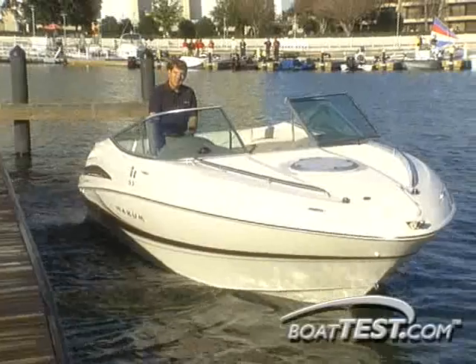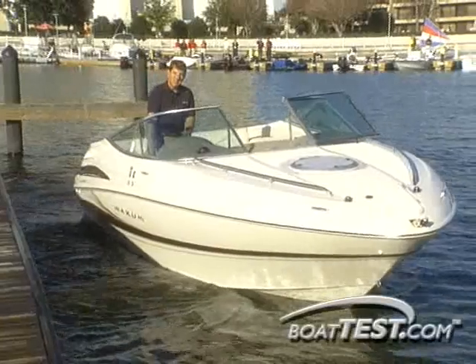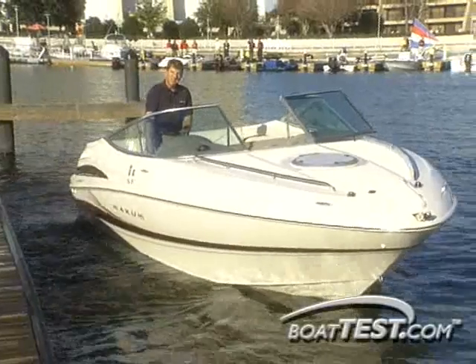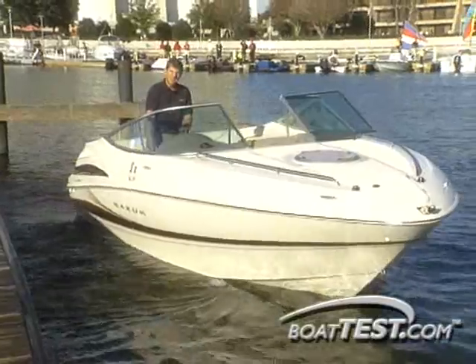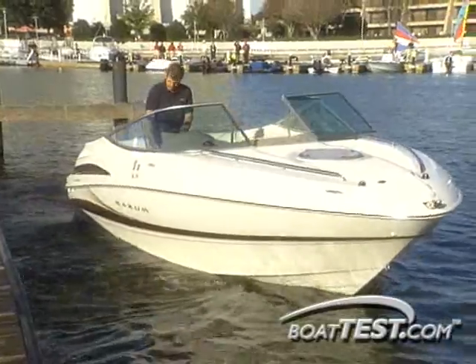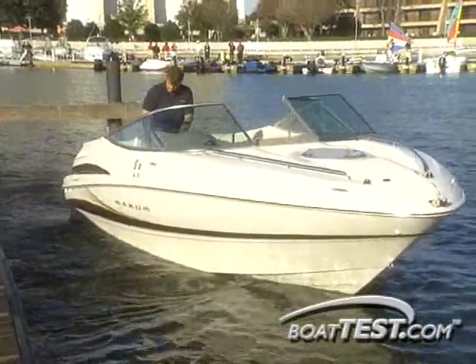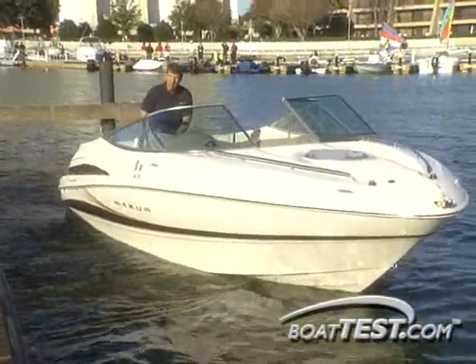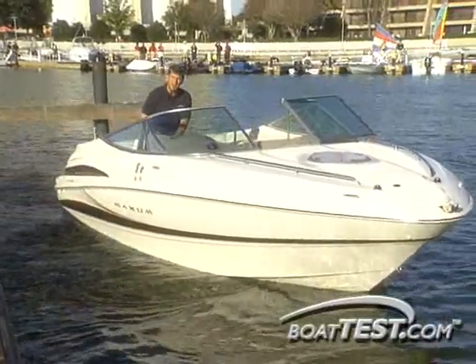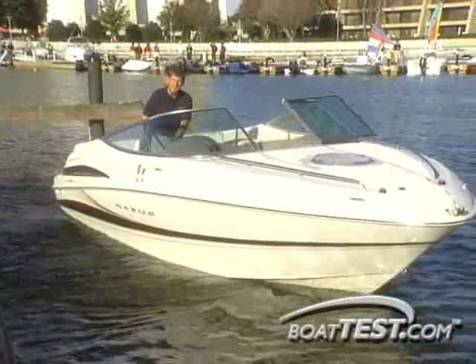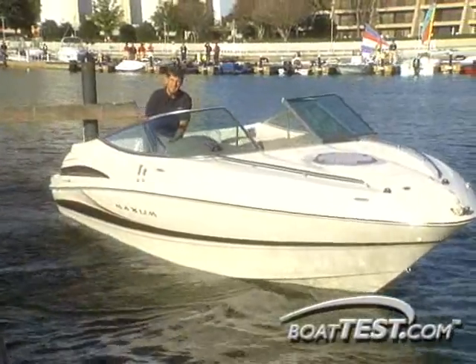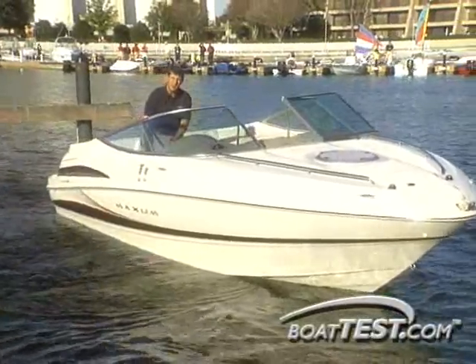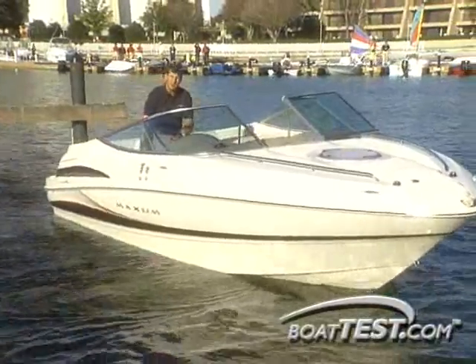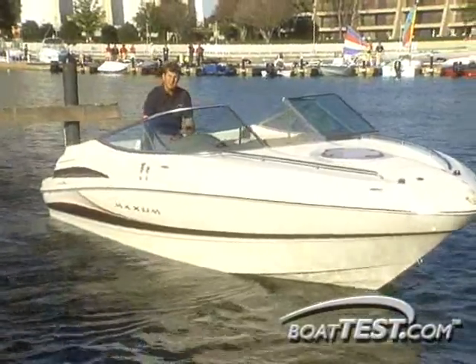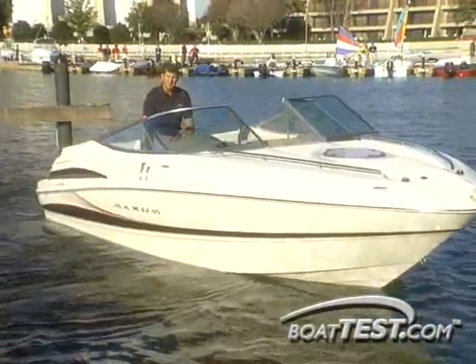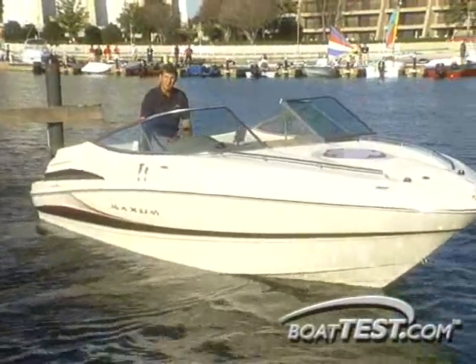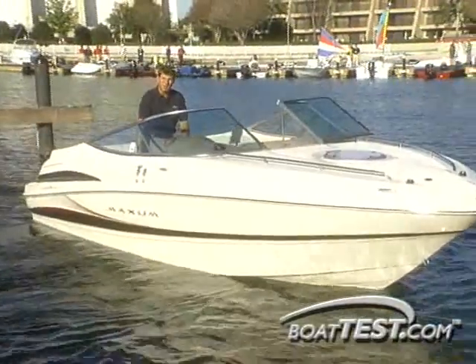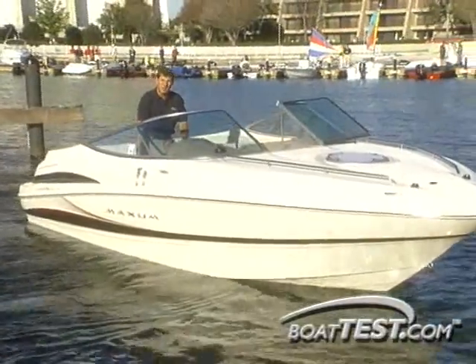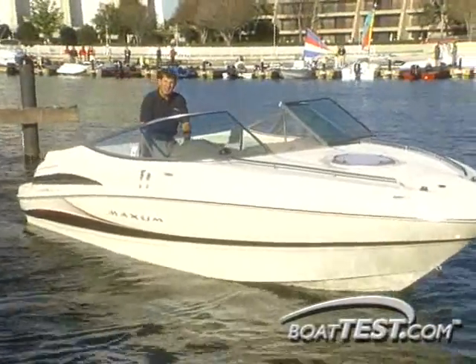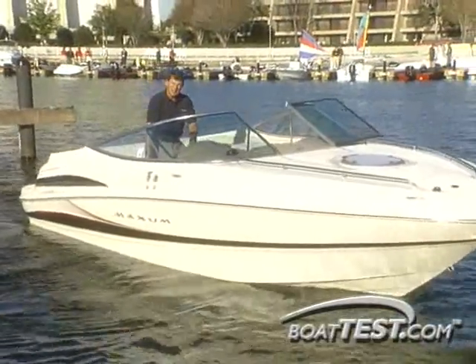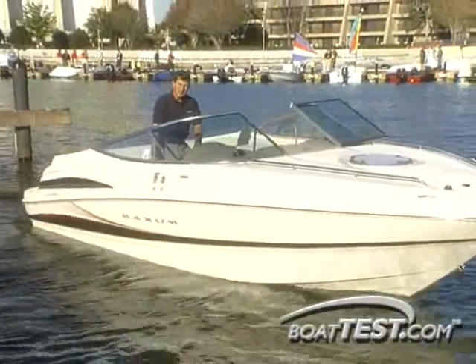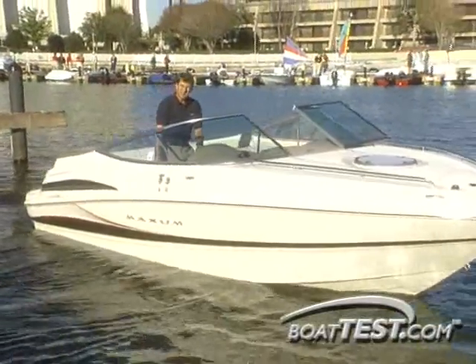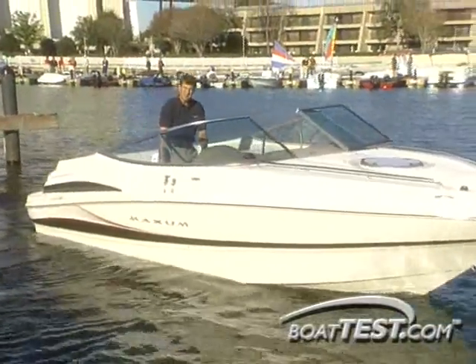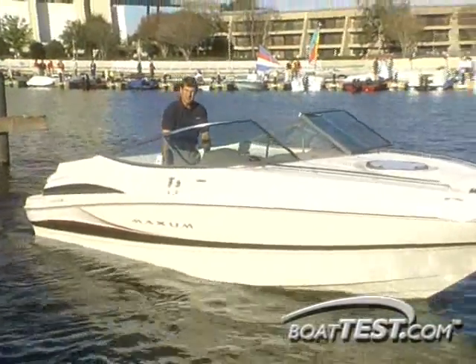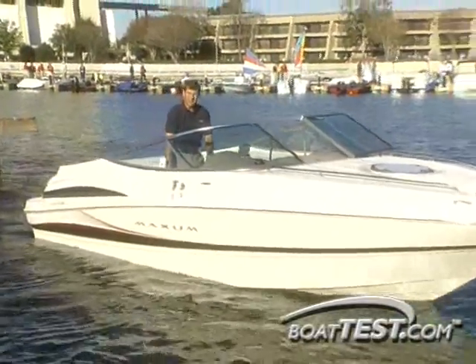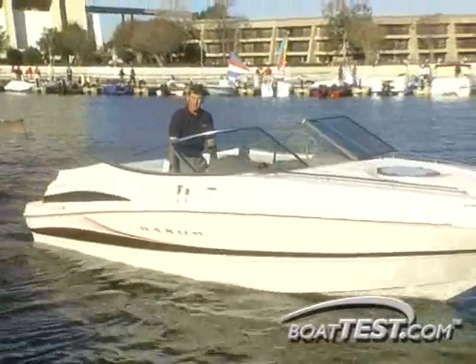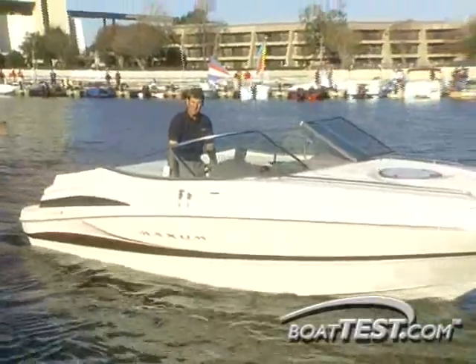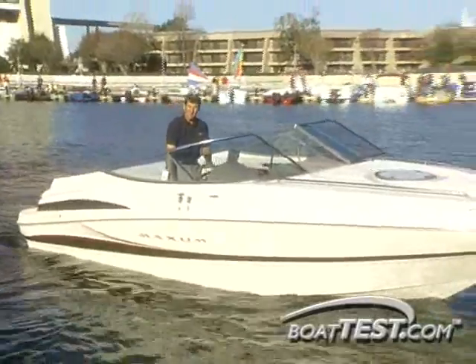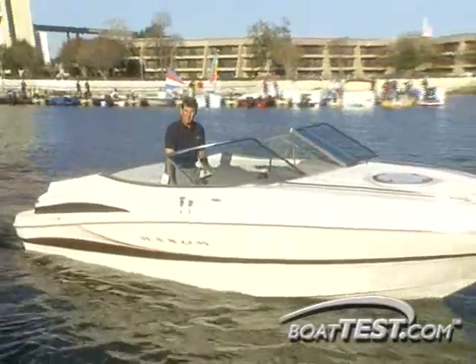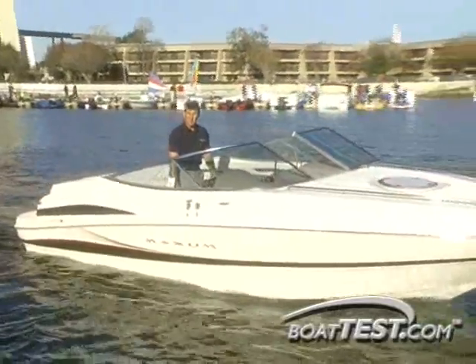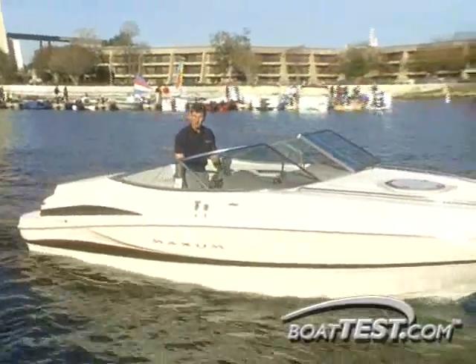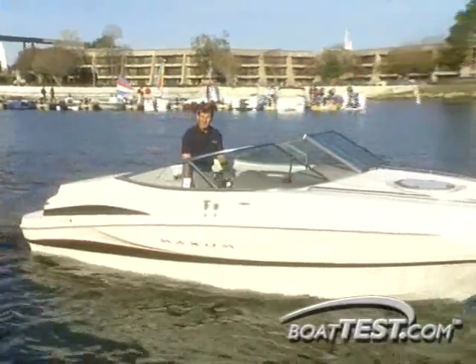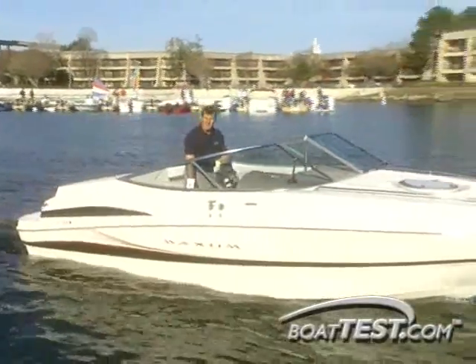Our tests here have shown conclusively that the Control Max system really works. I think this is a system that's going to give new meaning to the term boating made easy.